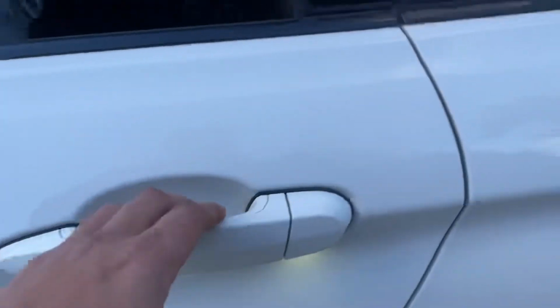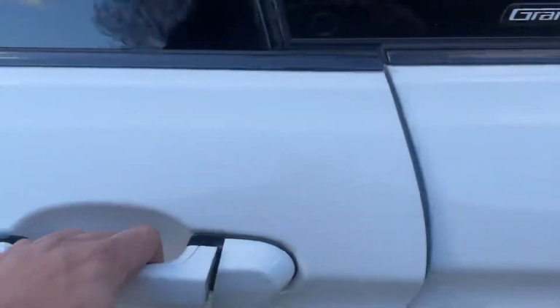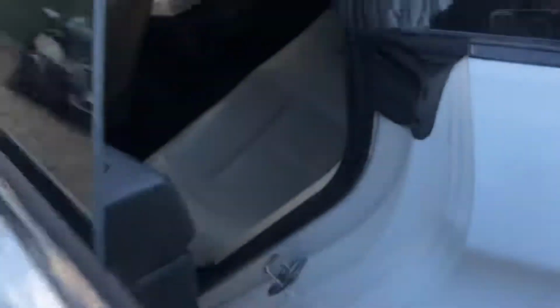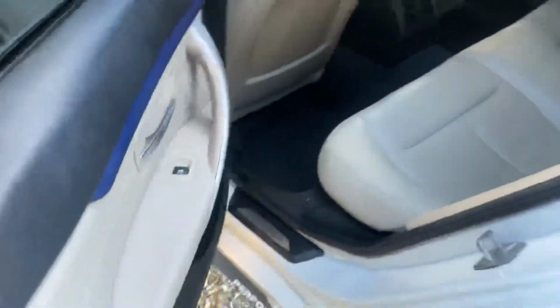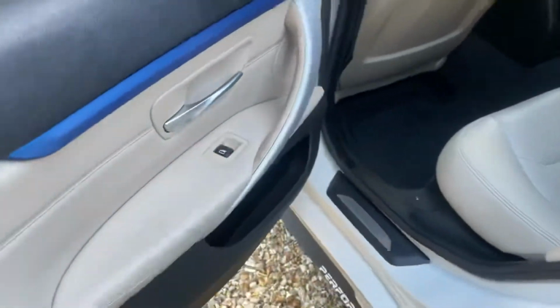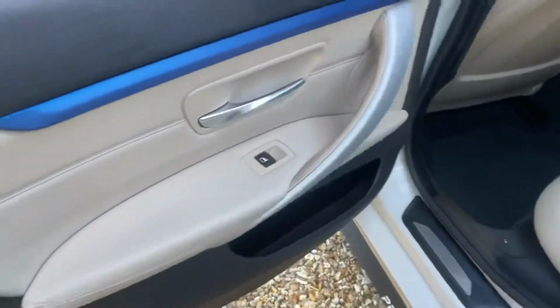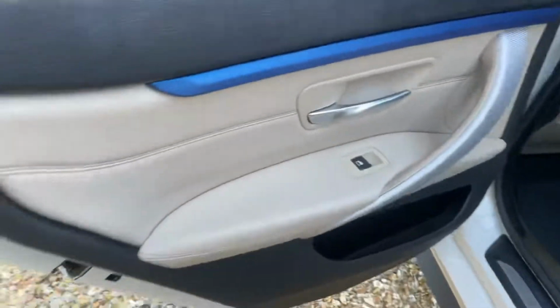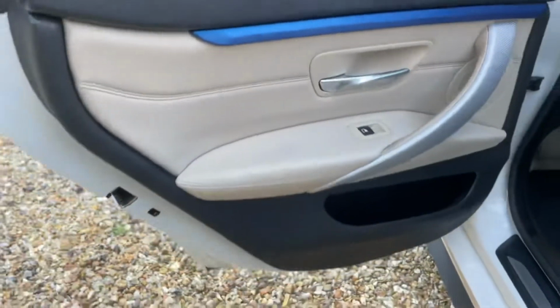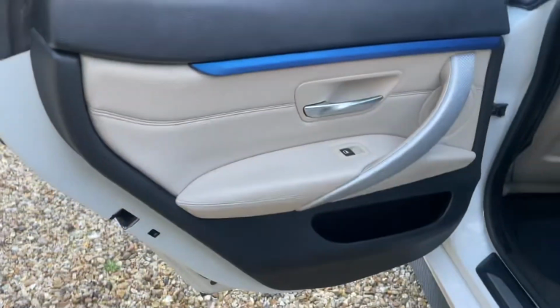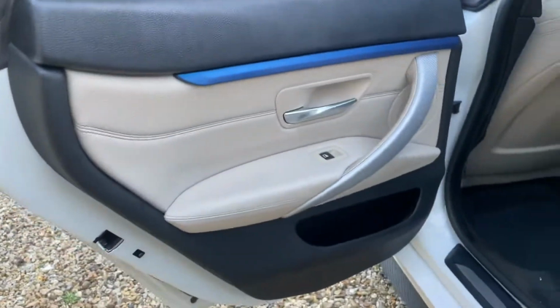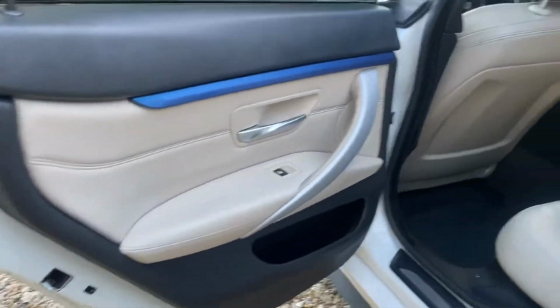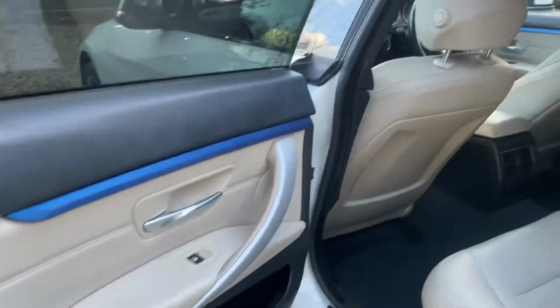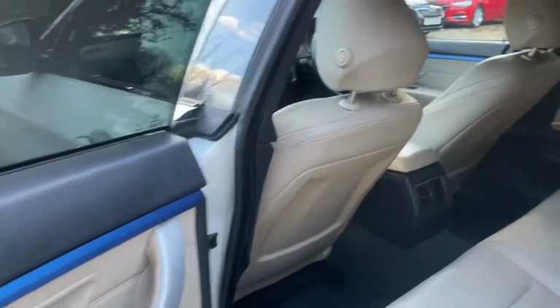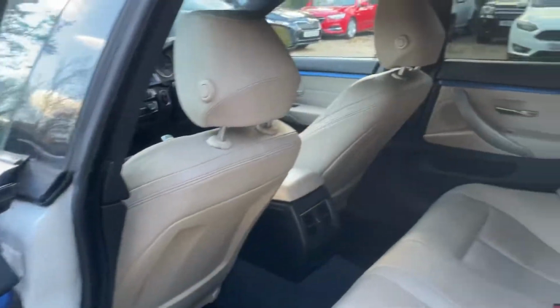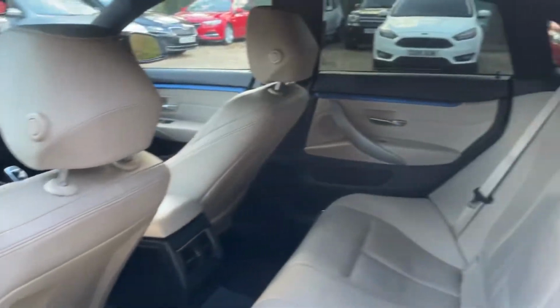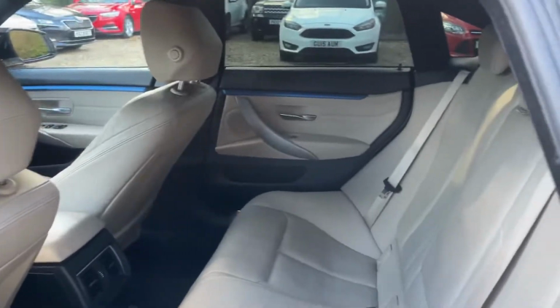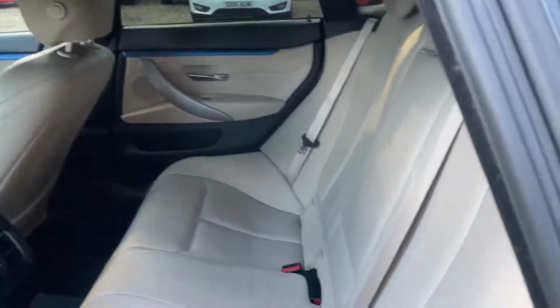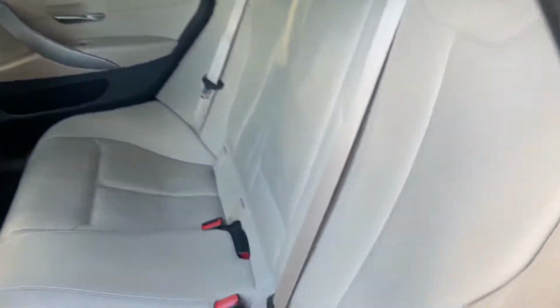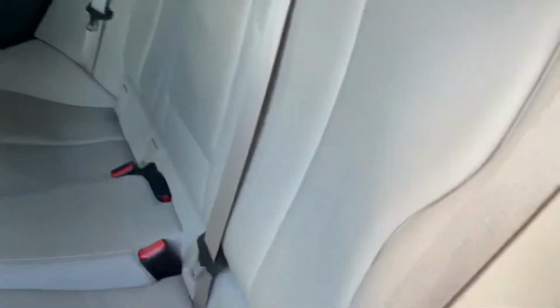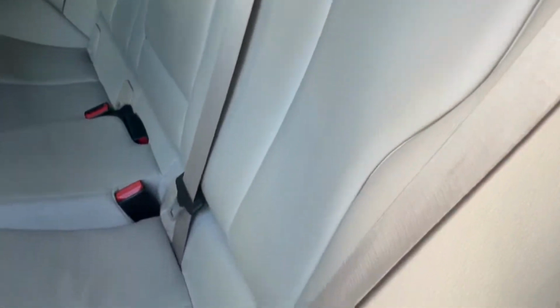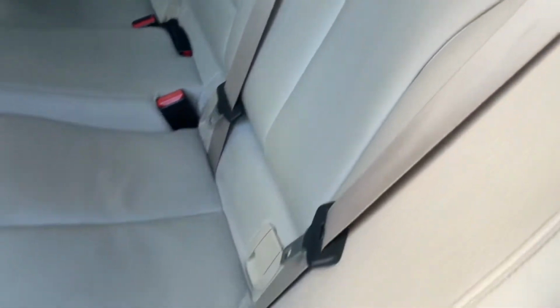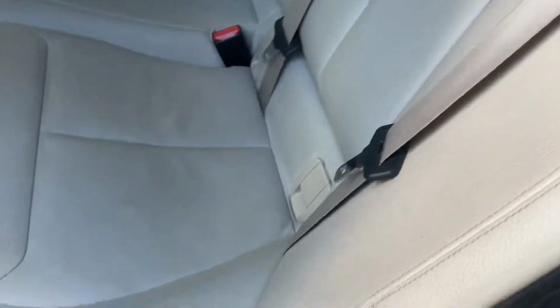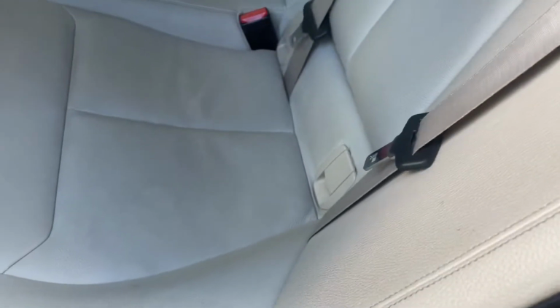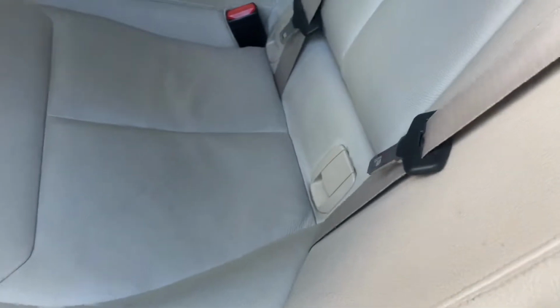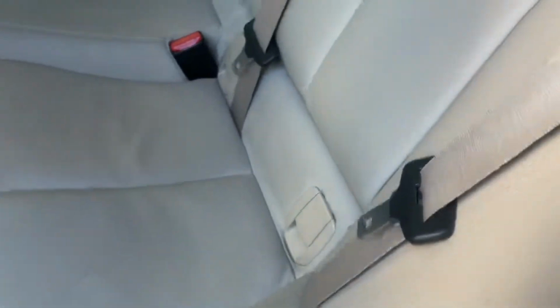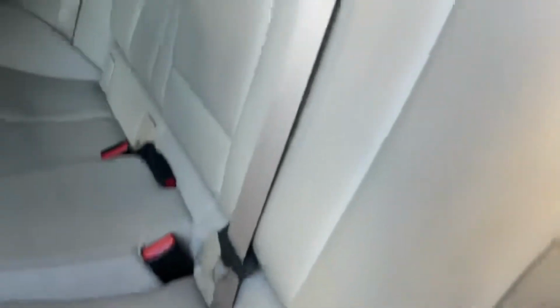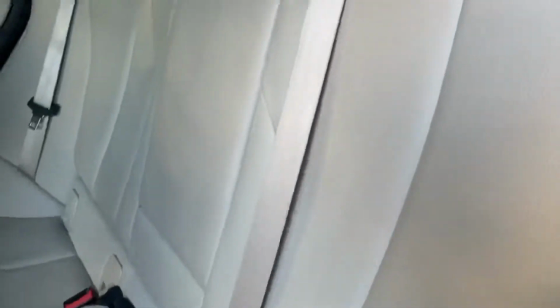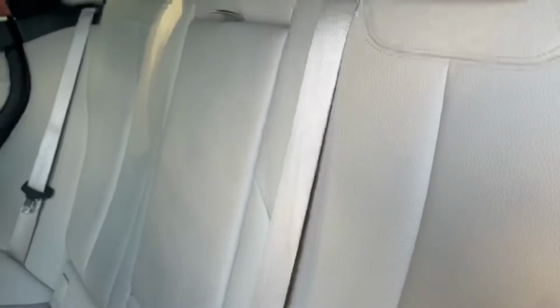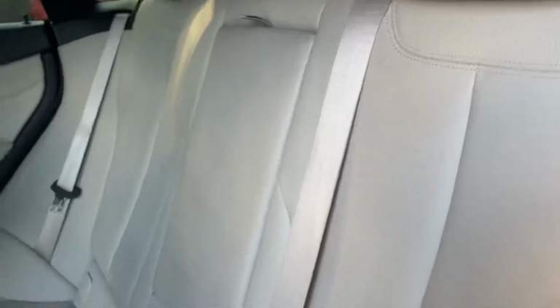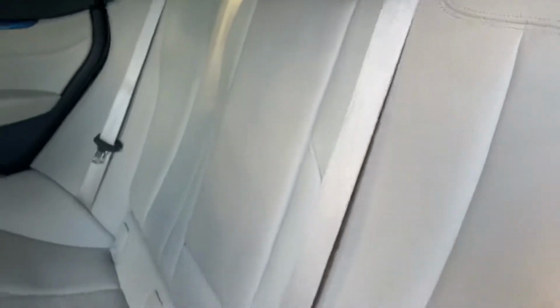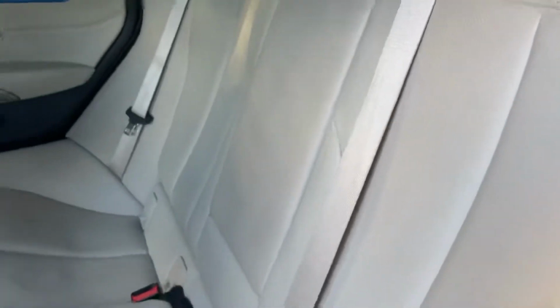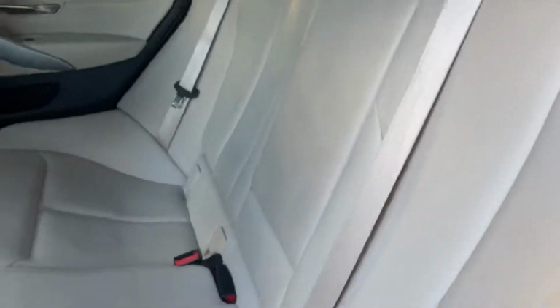The rear side is well-maintained. You've got your ISOFIX points and an armrest in the middle with some cupholders.